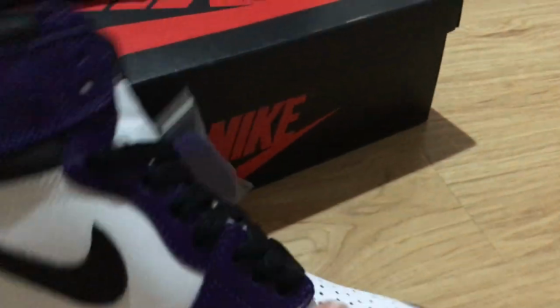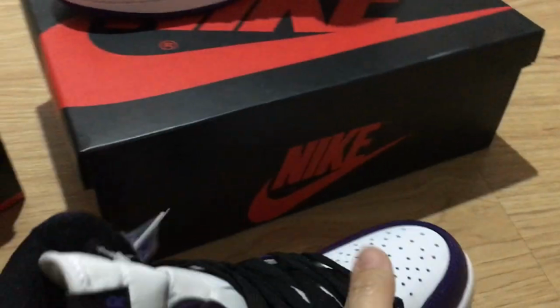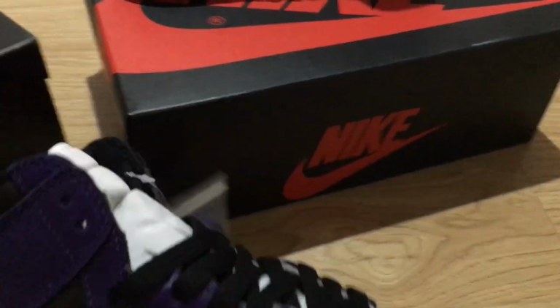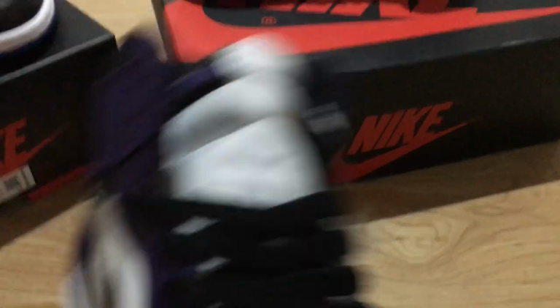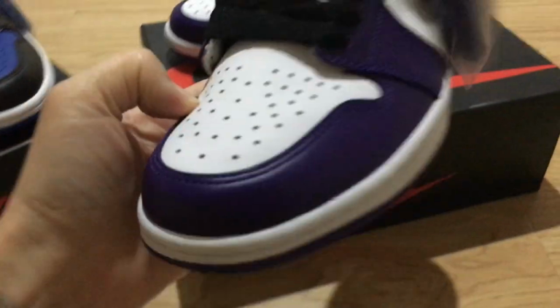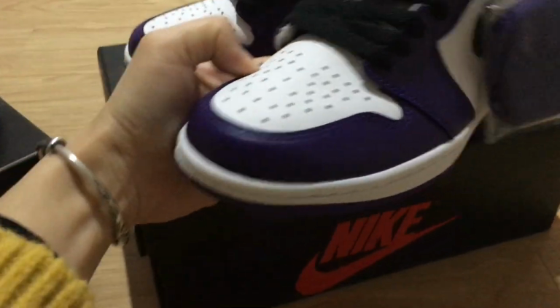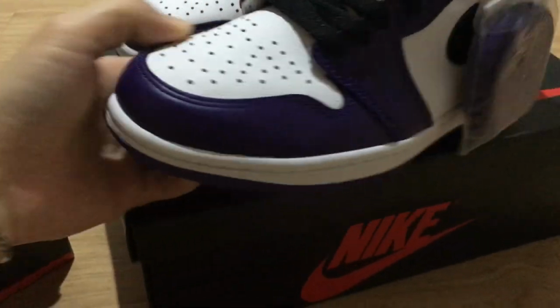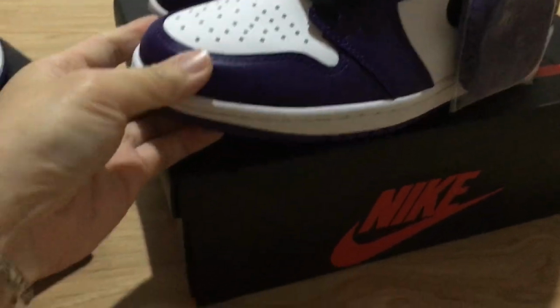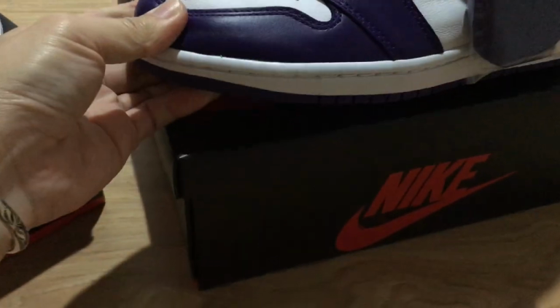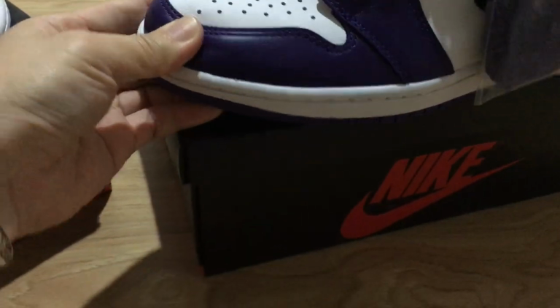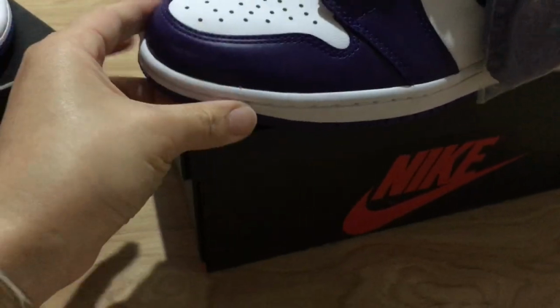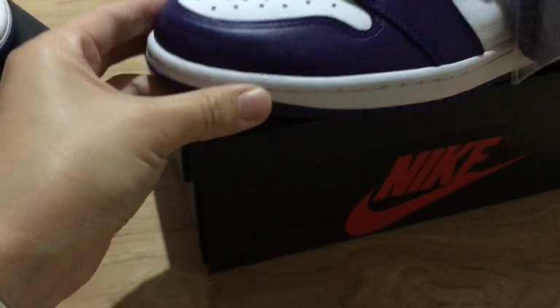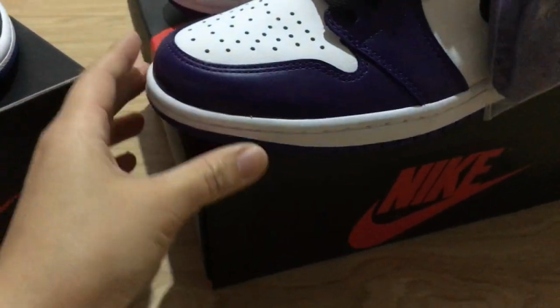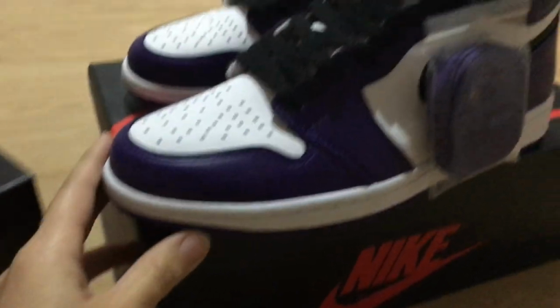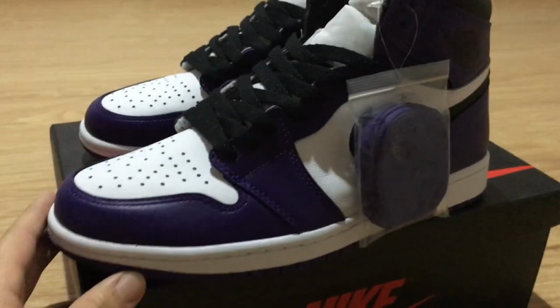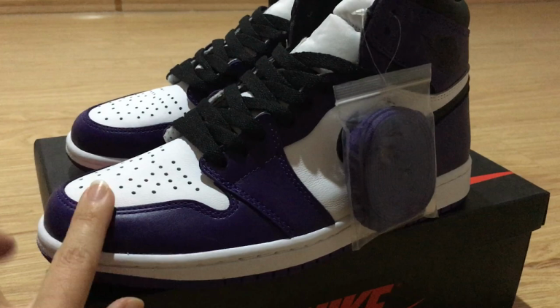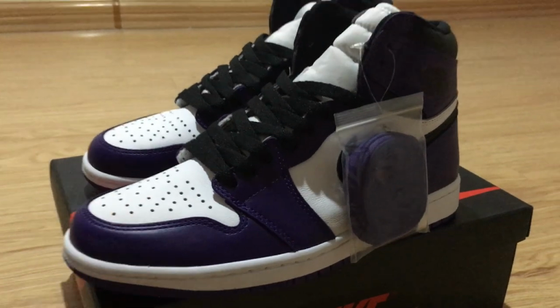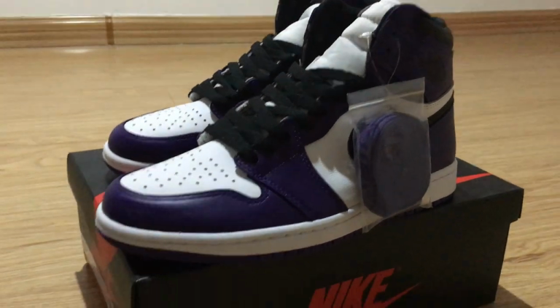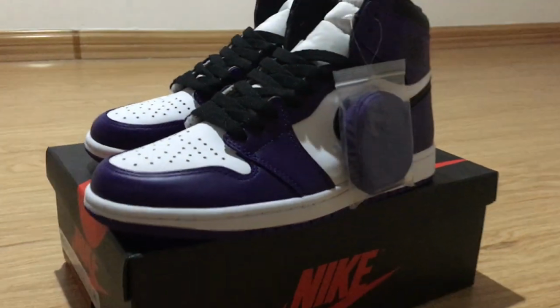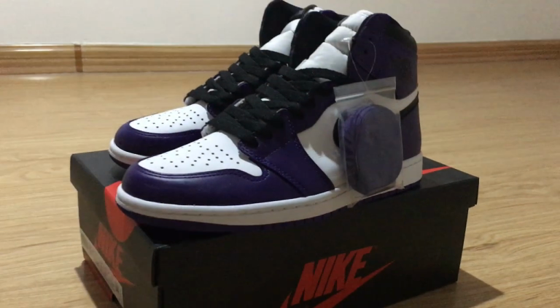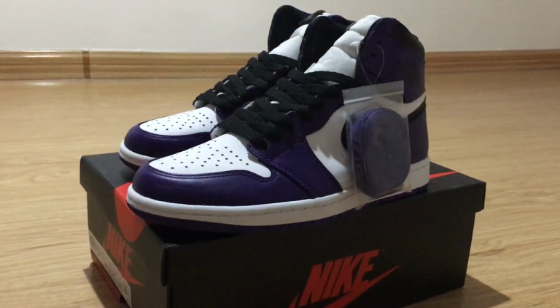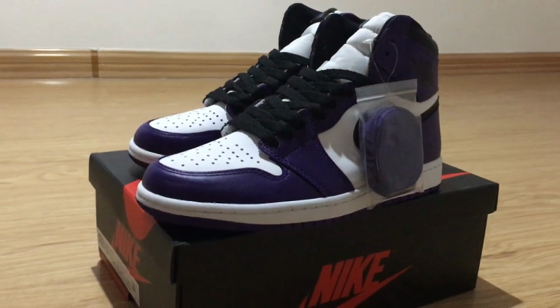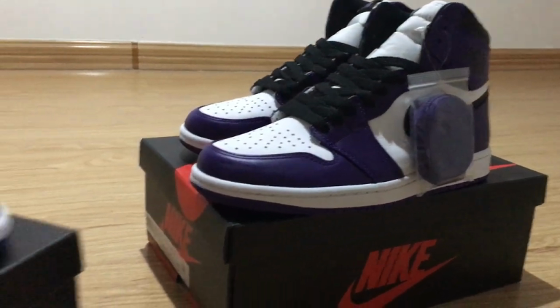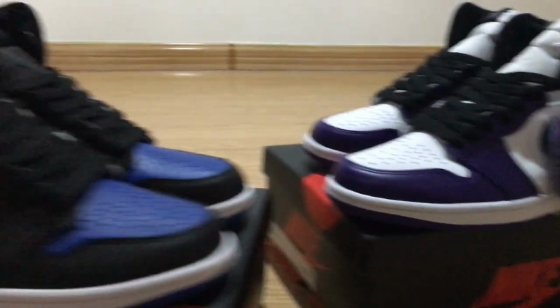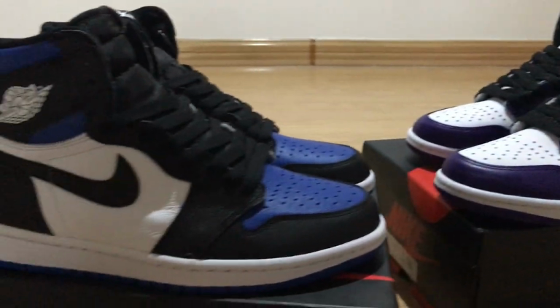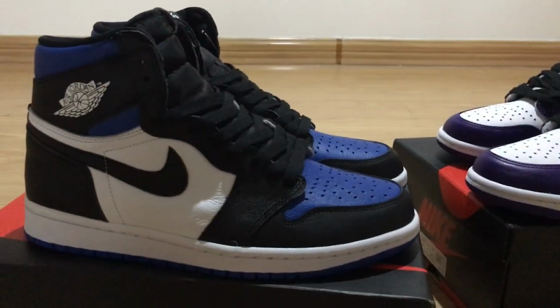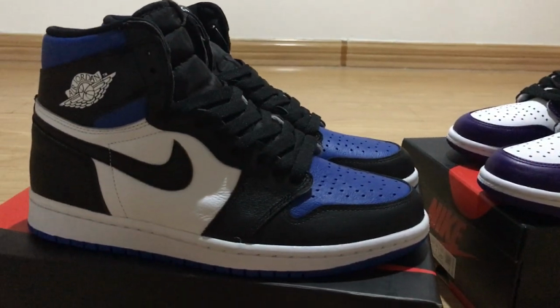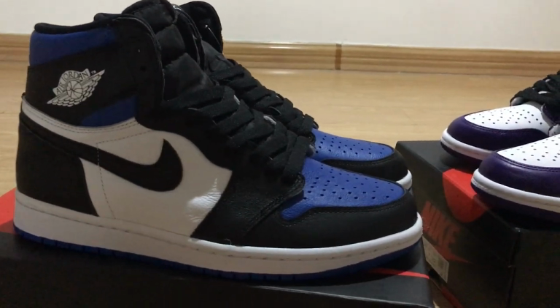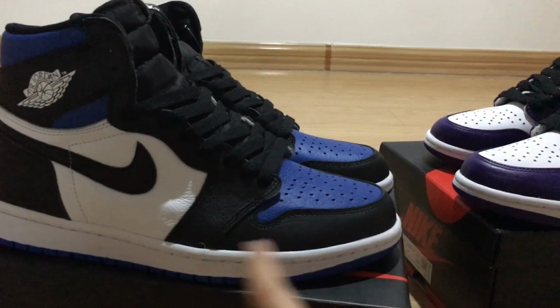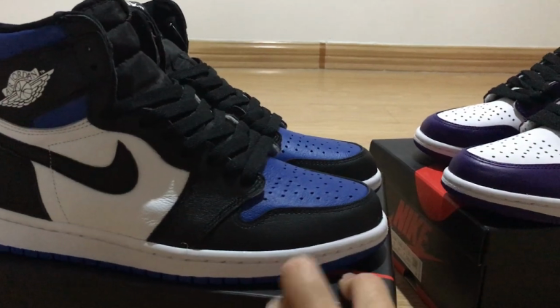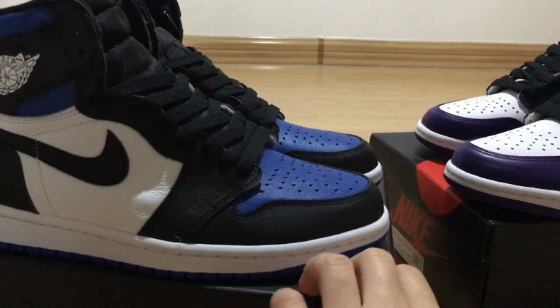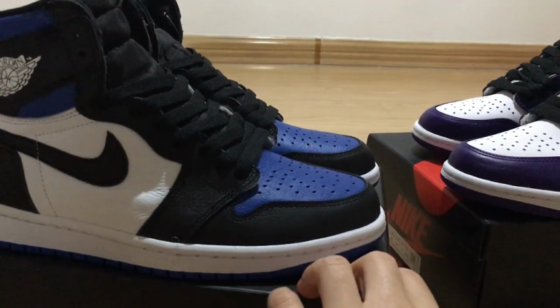Let me give you a quick look. This is the Court Purple 2.0 version, and now let me show this one — the Game Royal 2.